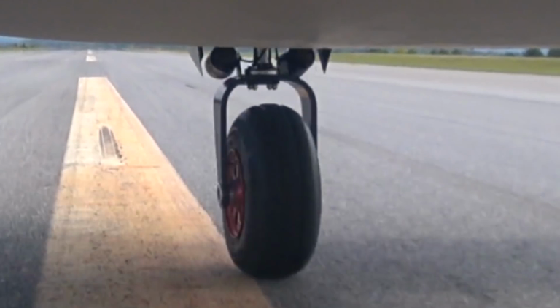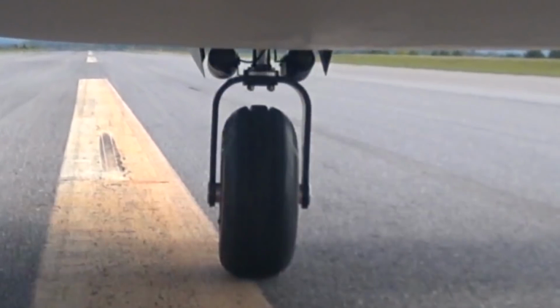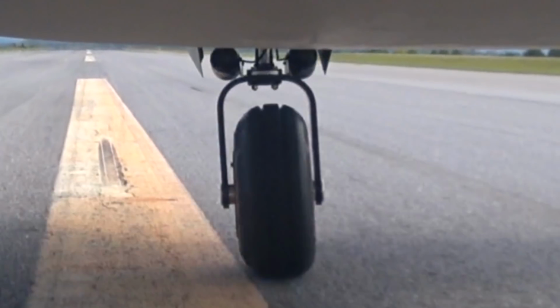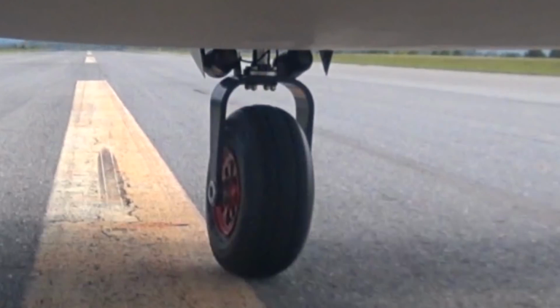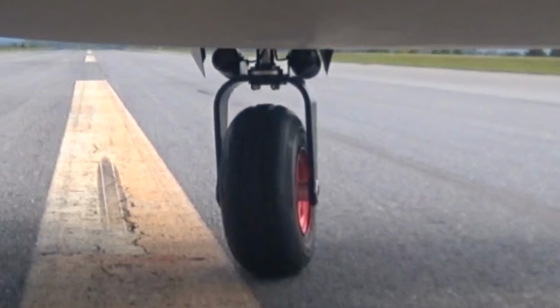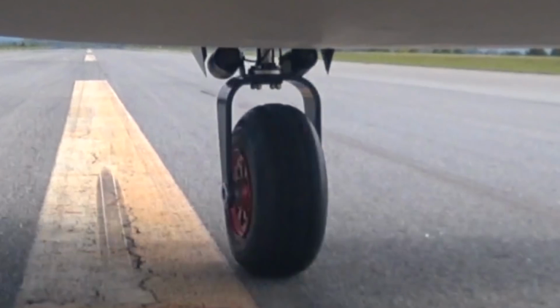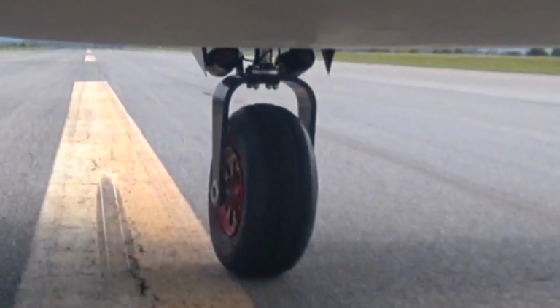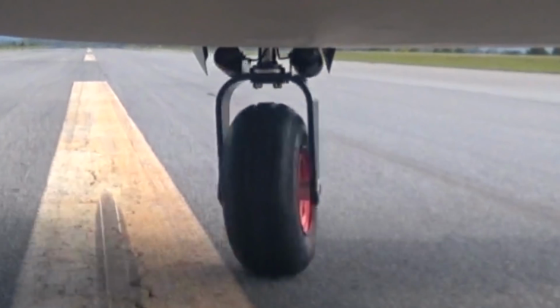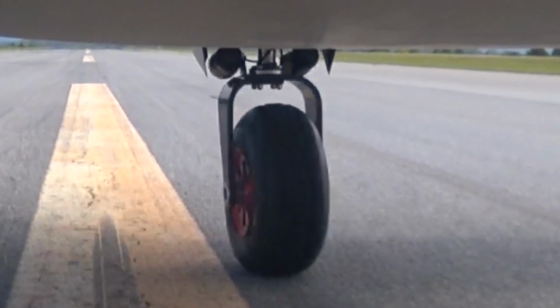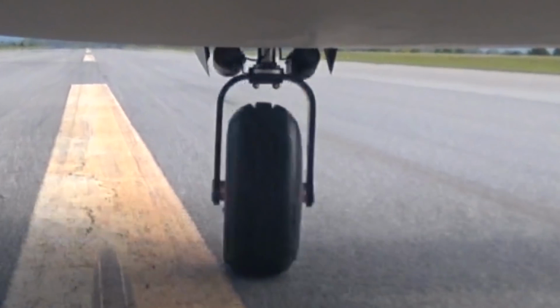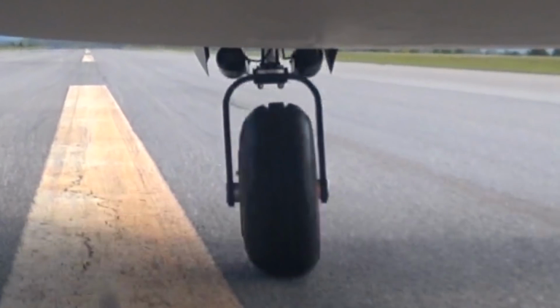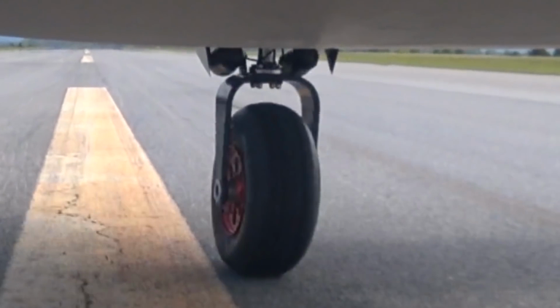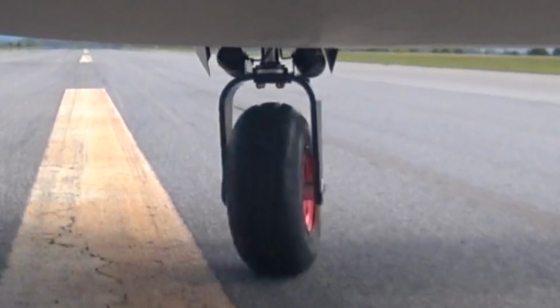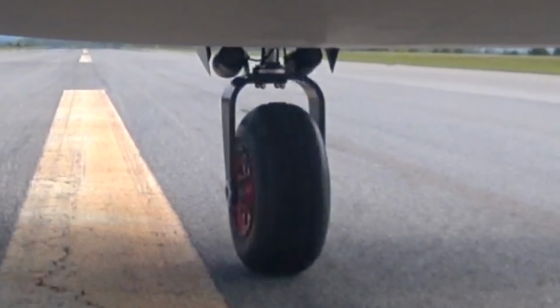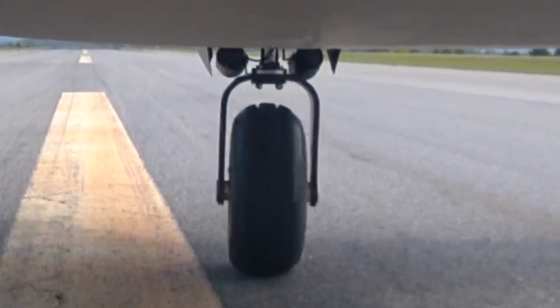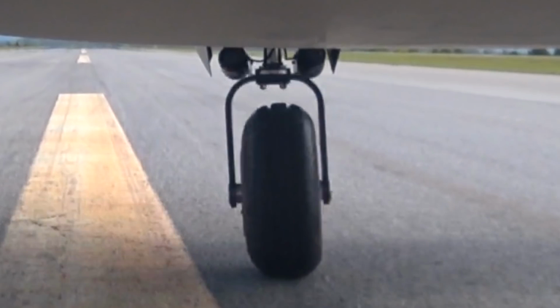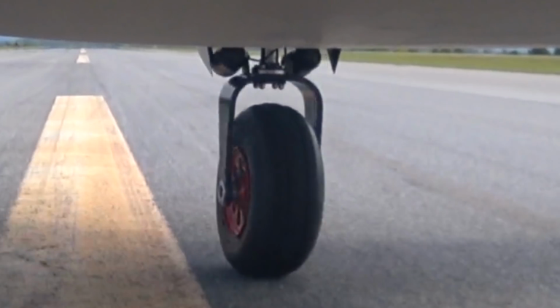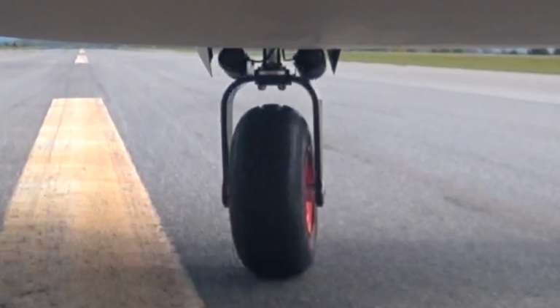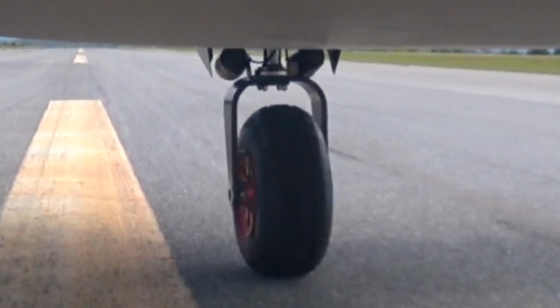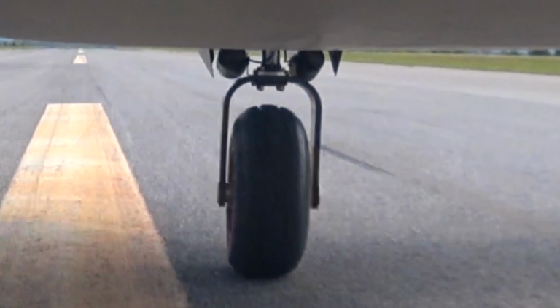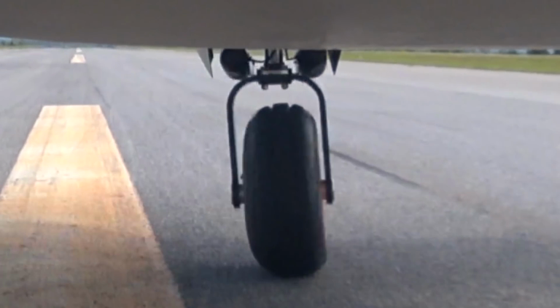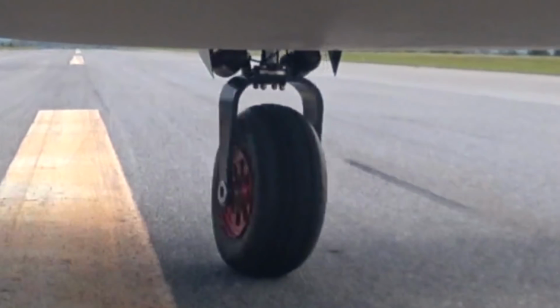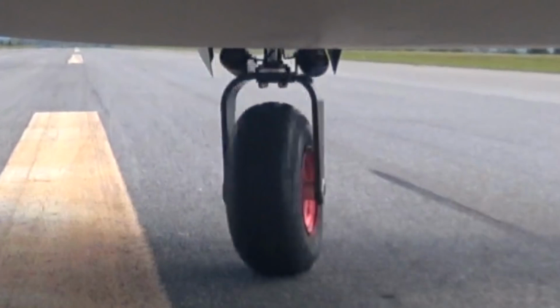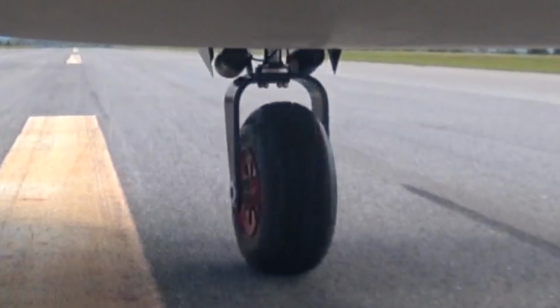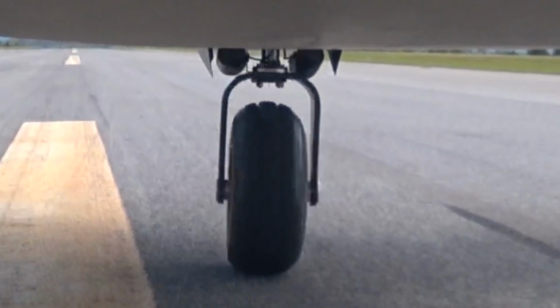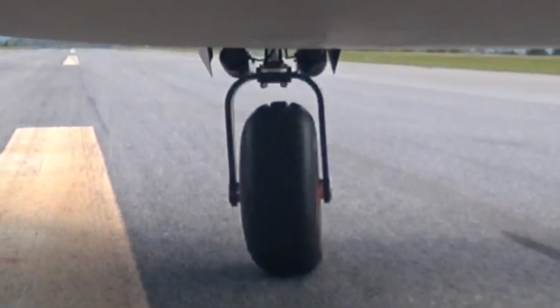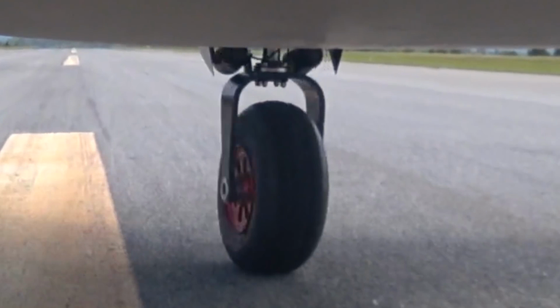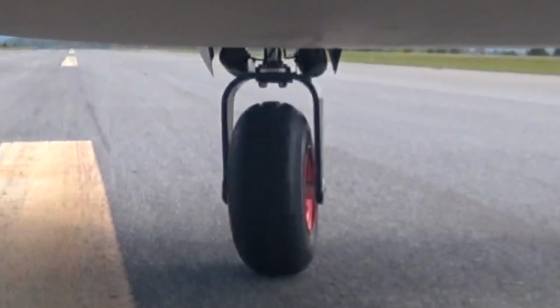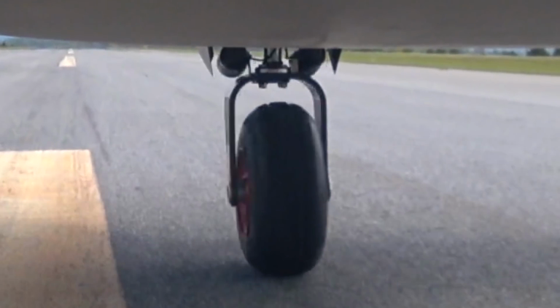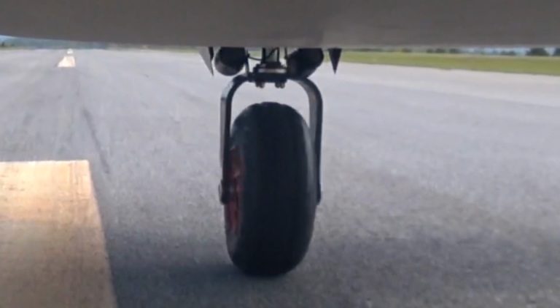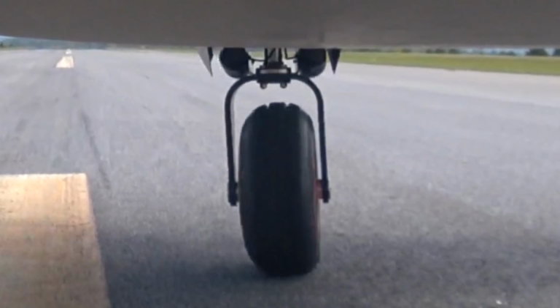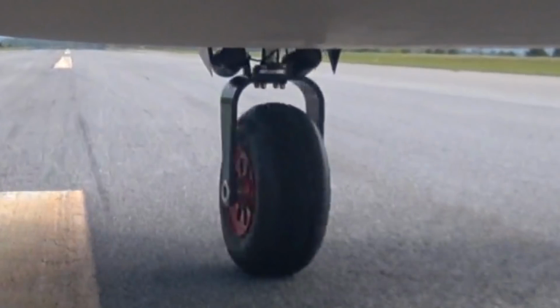It looks like there was a bump in the runway that it hit, which compressed the strut, and when it came back out again I think the centering mechanism engaged — and that's what triggered it. That's my current thinking.